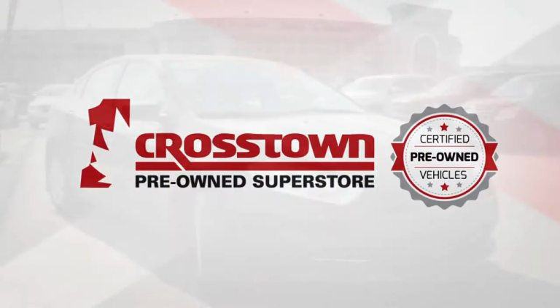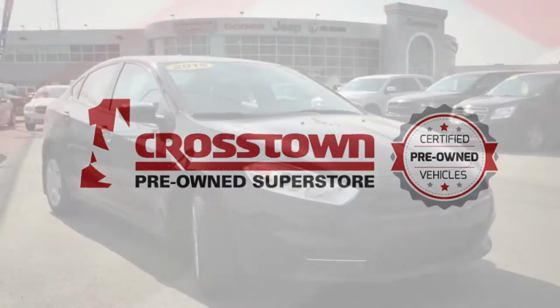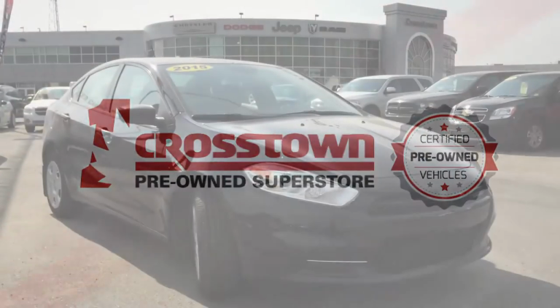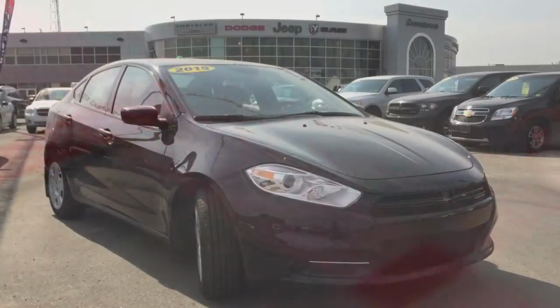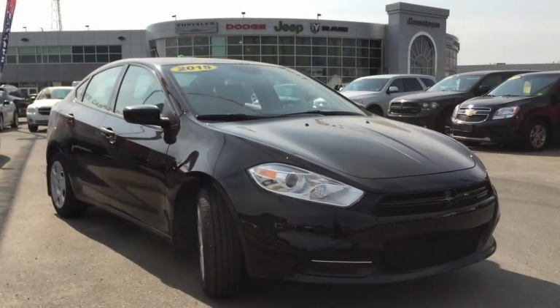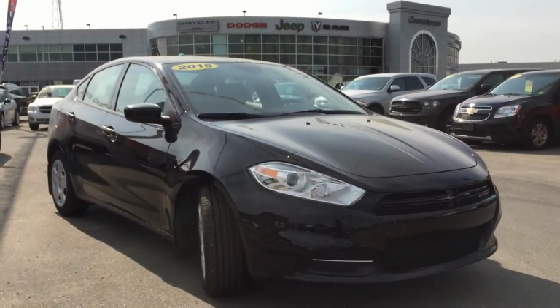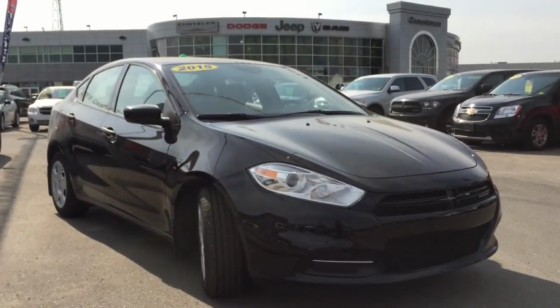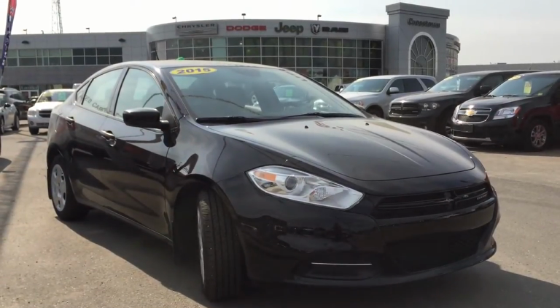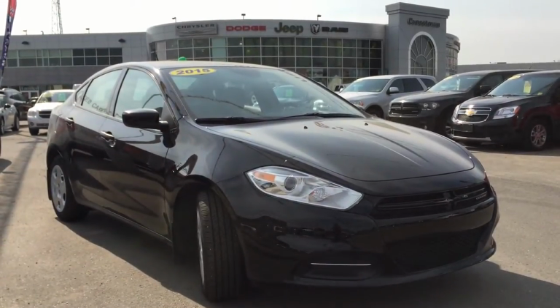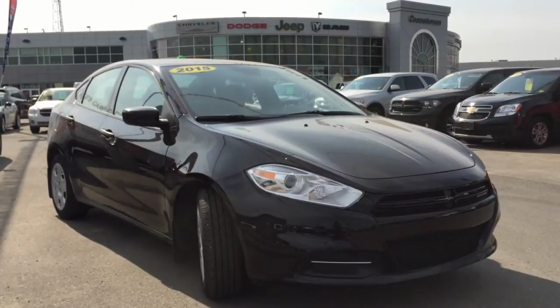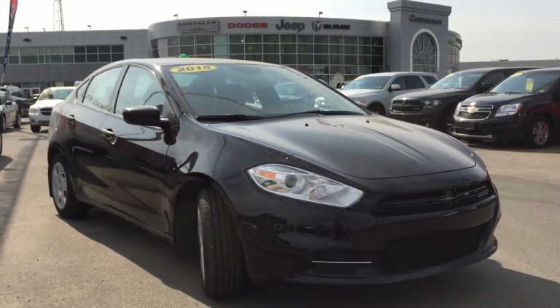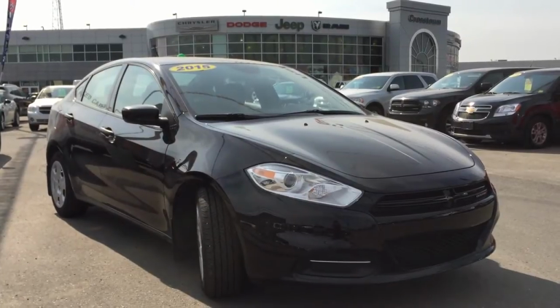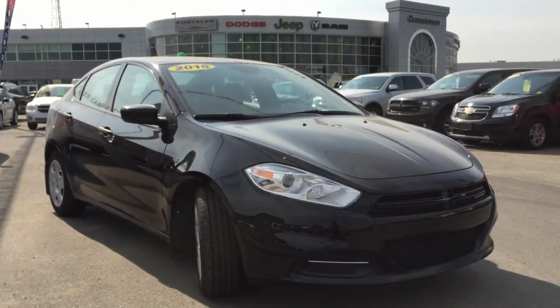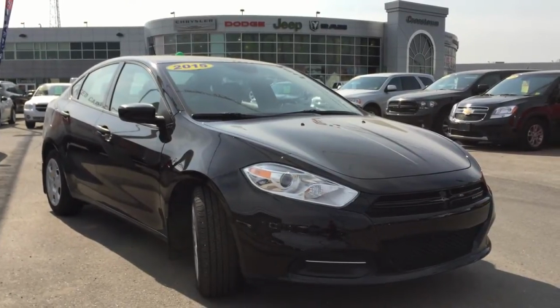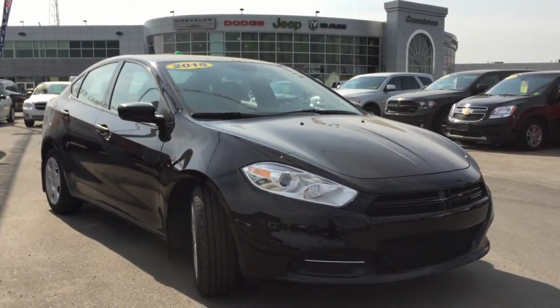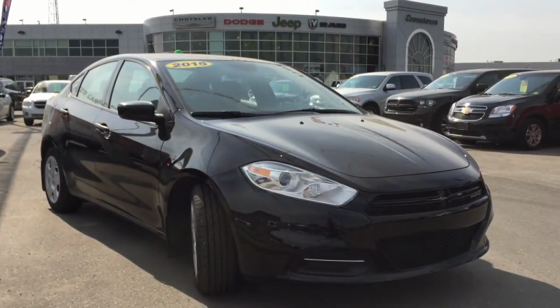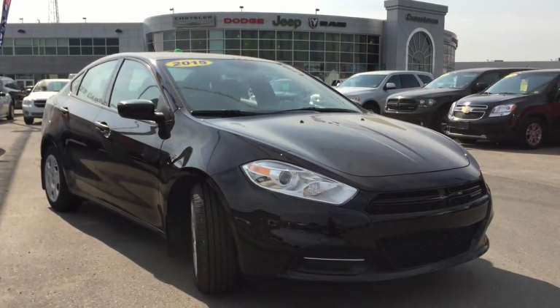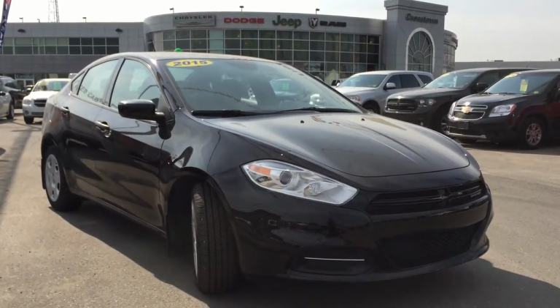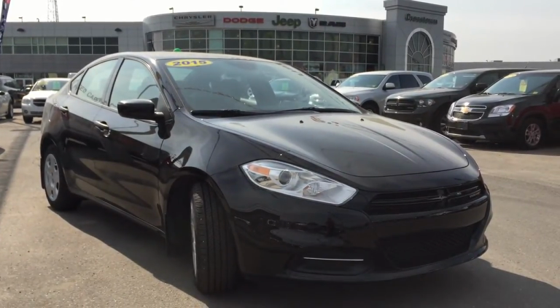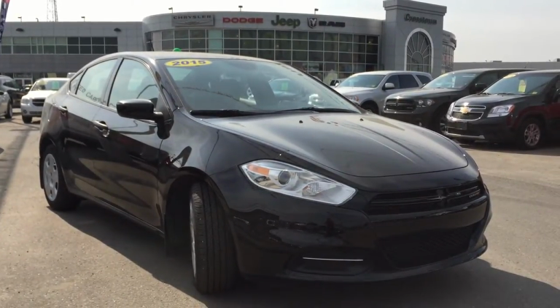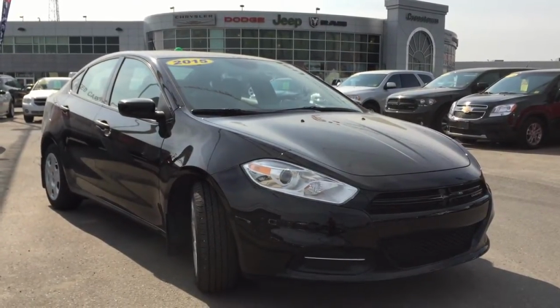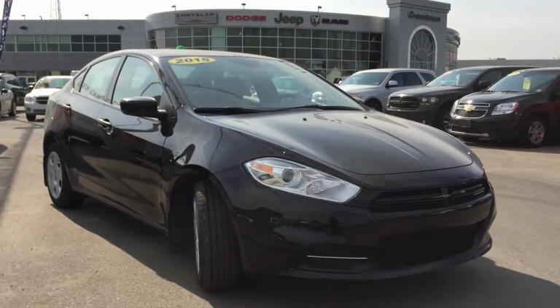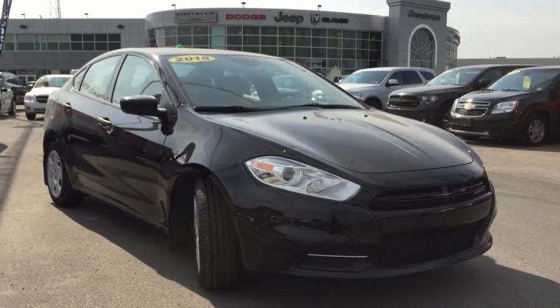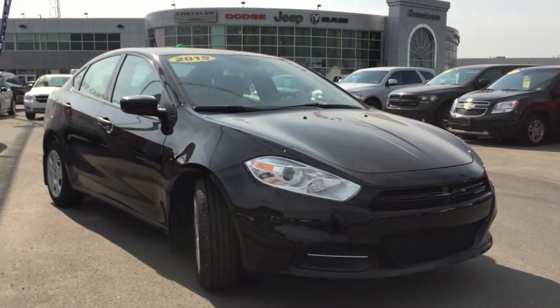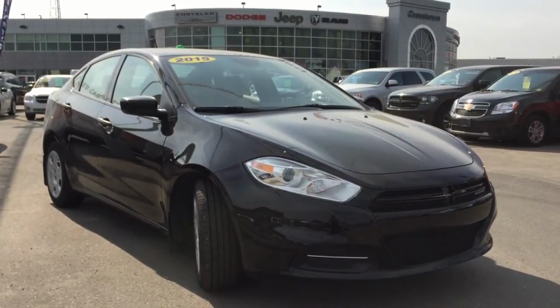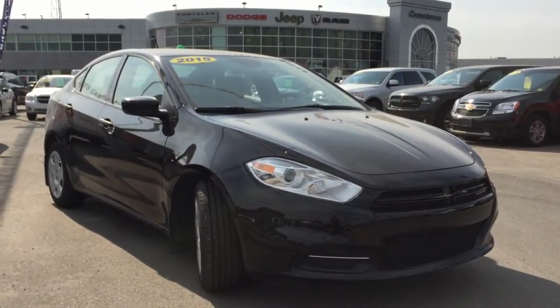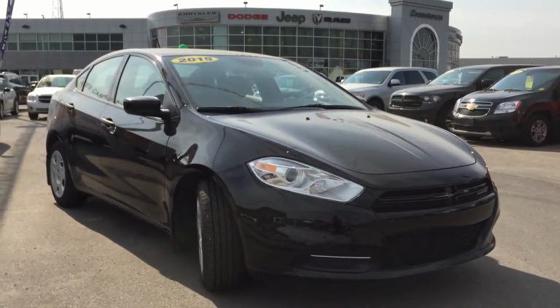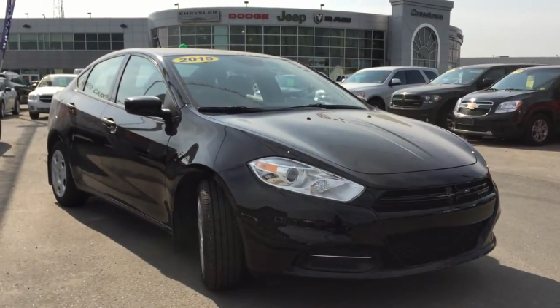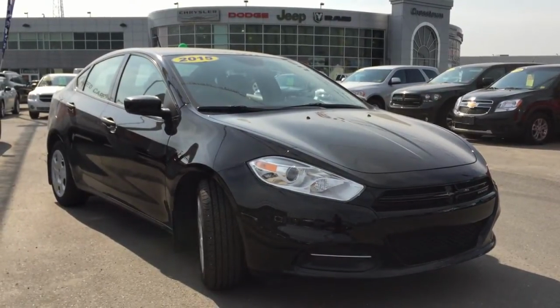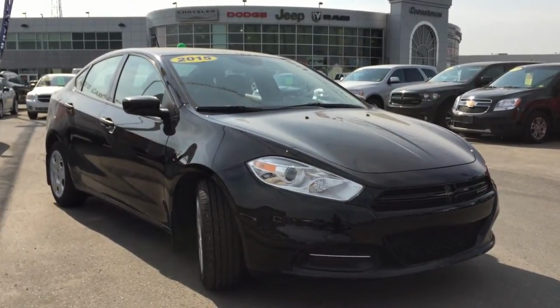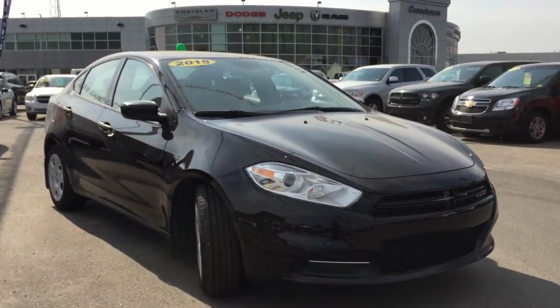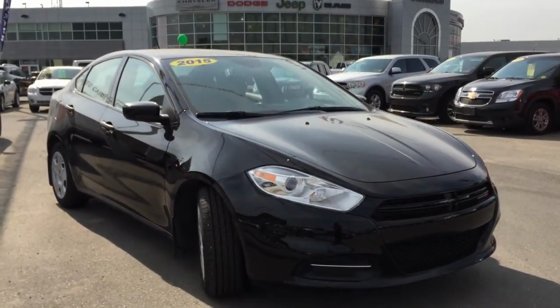Hello and welcome to Crosstown Auto Center's pre-owned Superstore. My name is Bailey and today we're going to be taking a walk around this 2015 Dodge Dart SE. This is a stunning, clean and accident-free, carproof four-door sedan in pitch black.